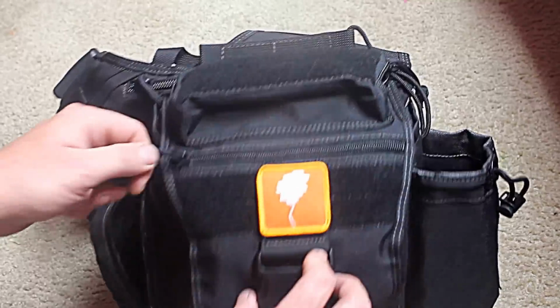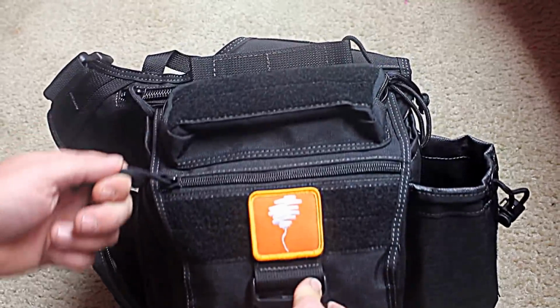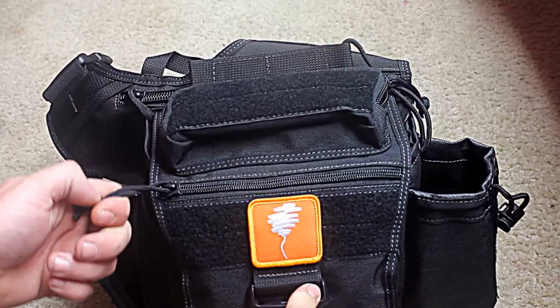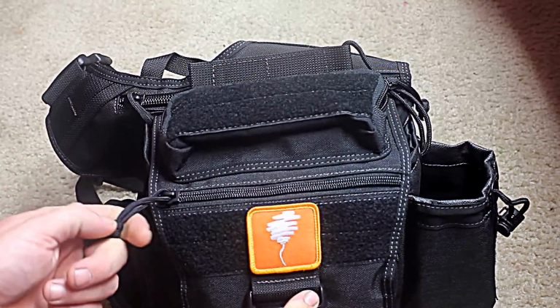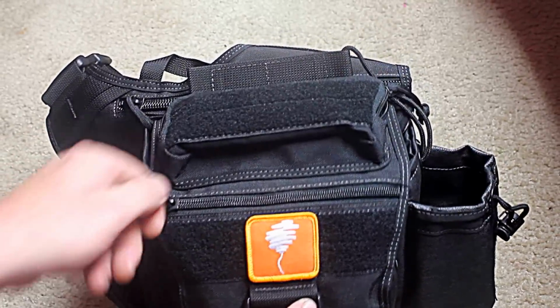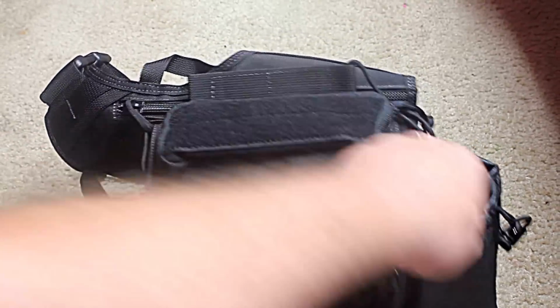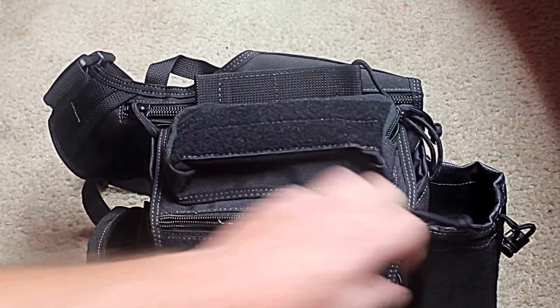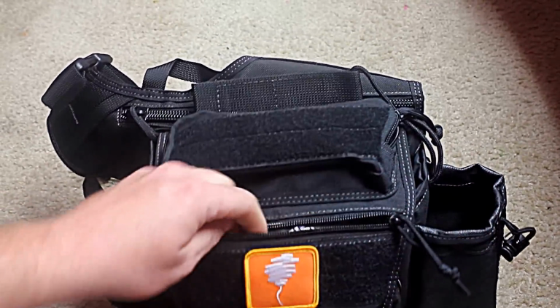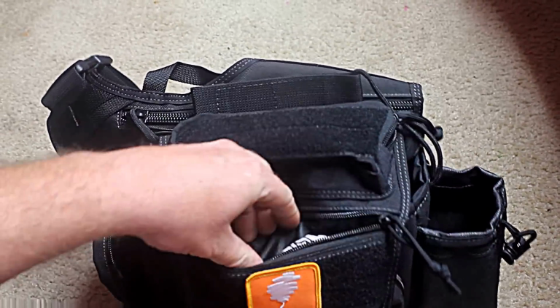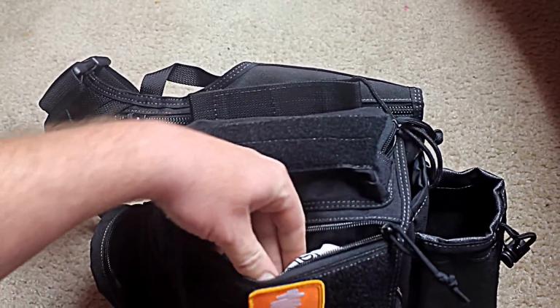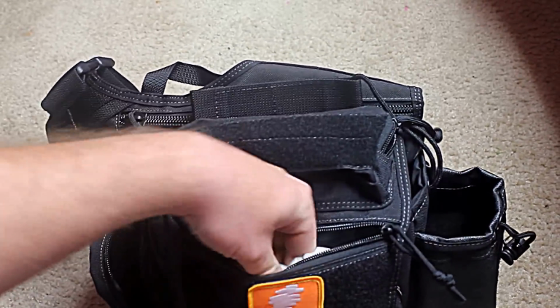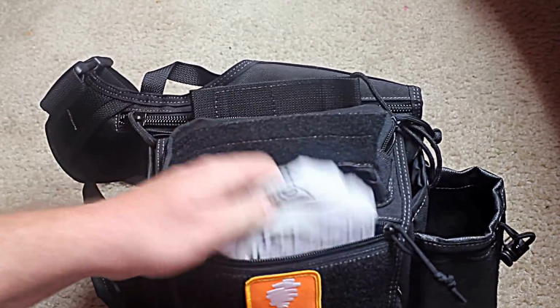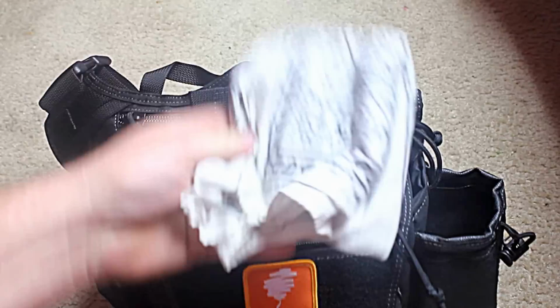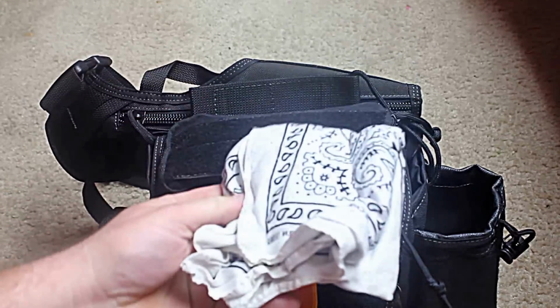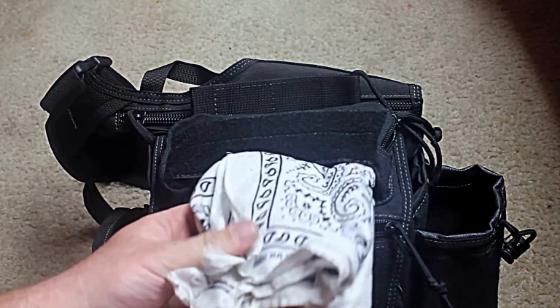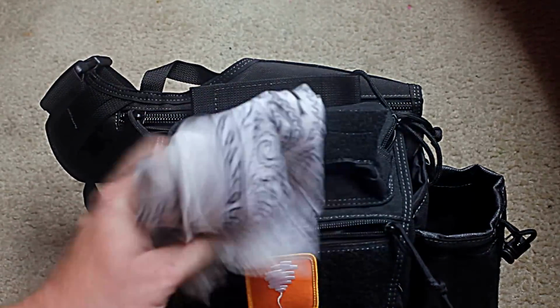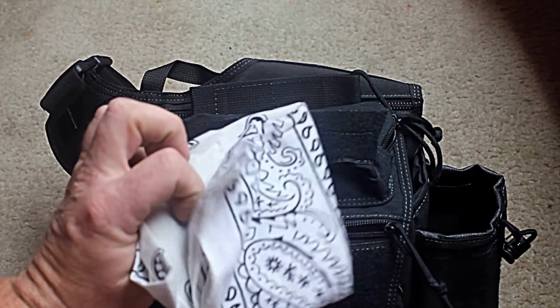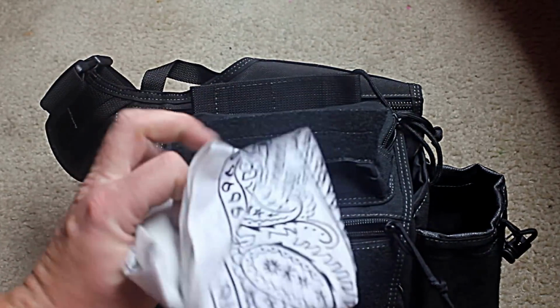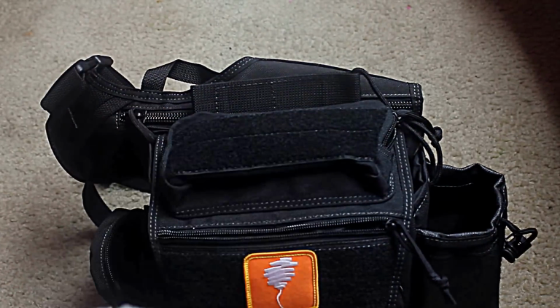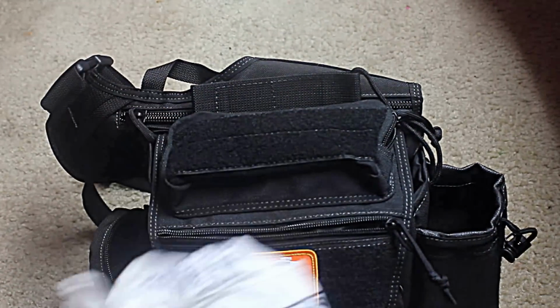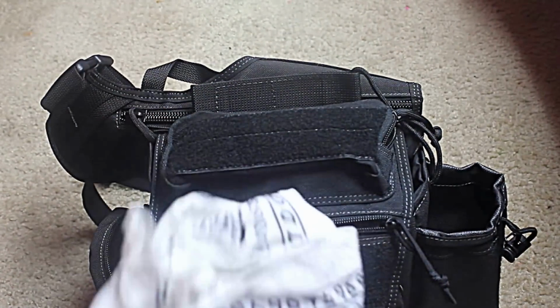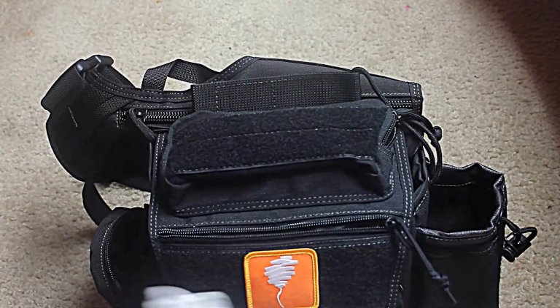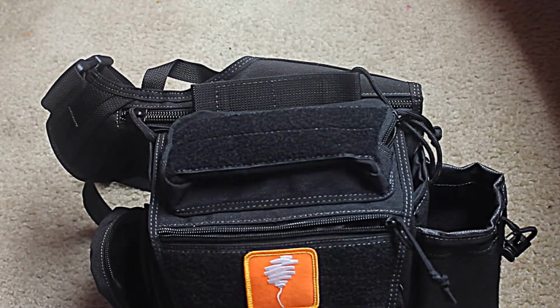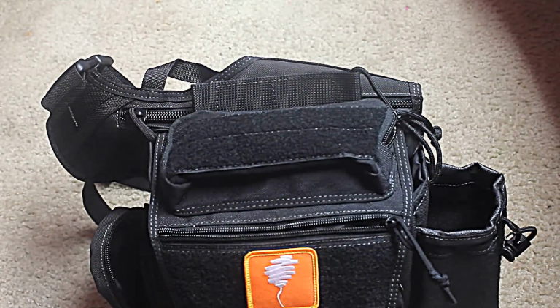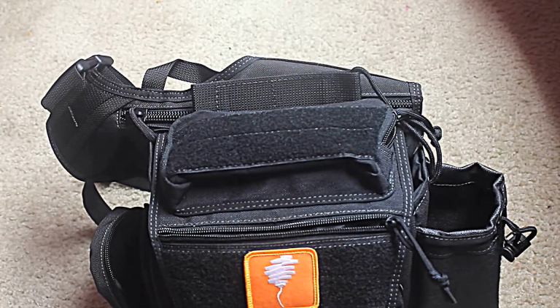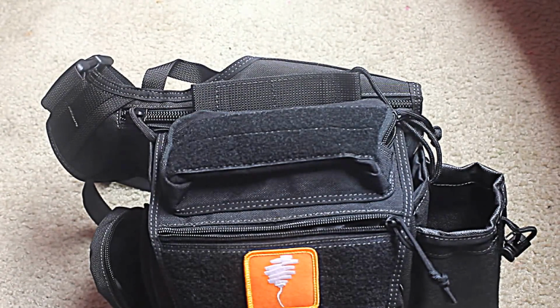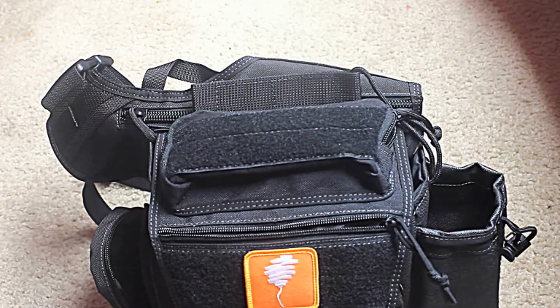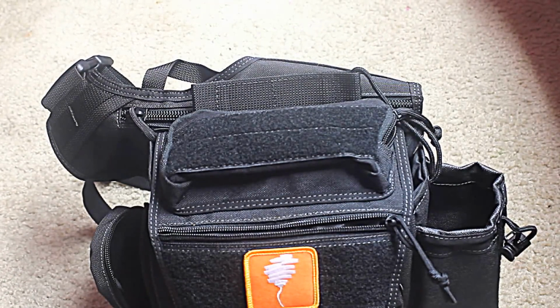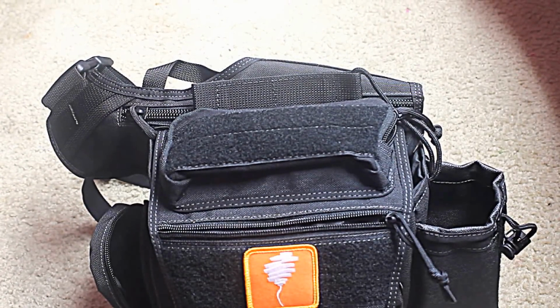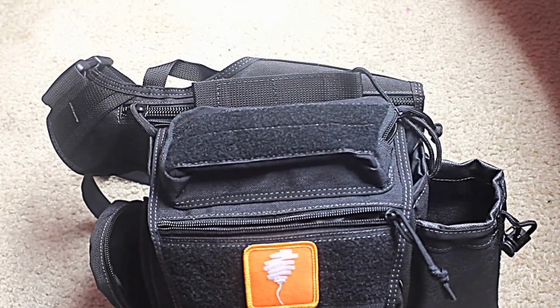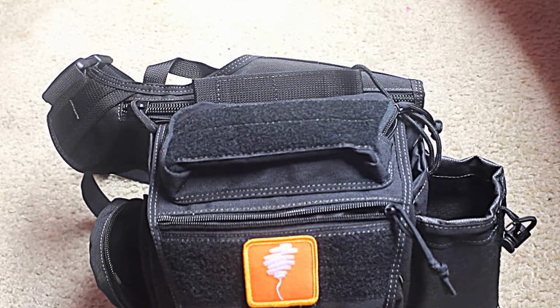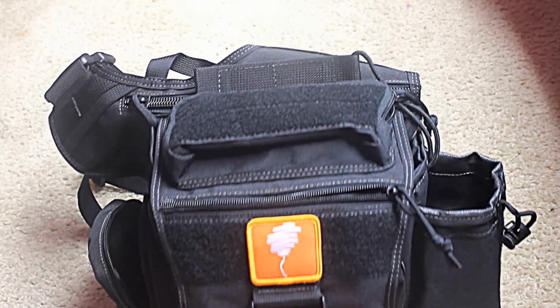Little zipper front pocket — keep the bandana. I'm bald, so I don't like getting sunburned.